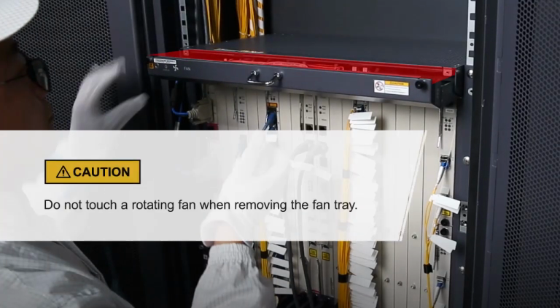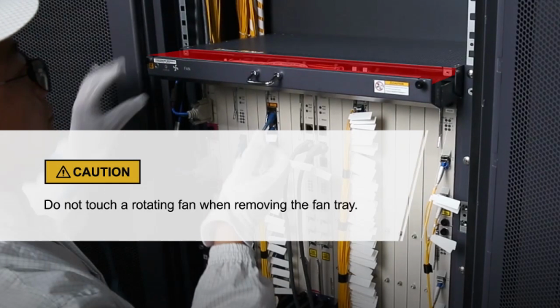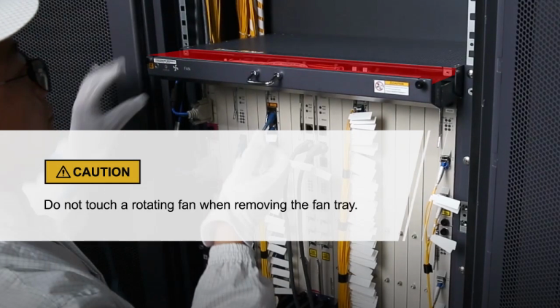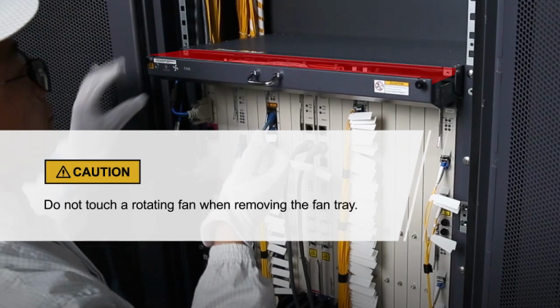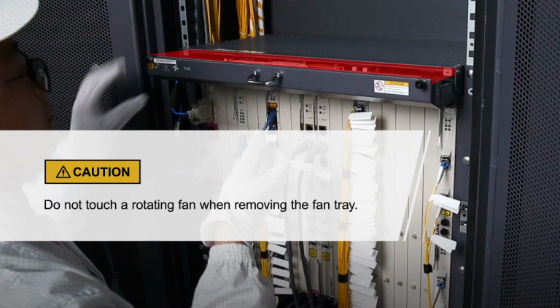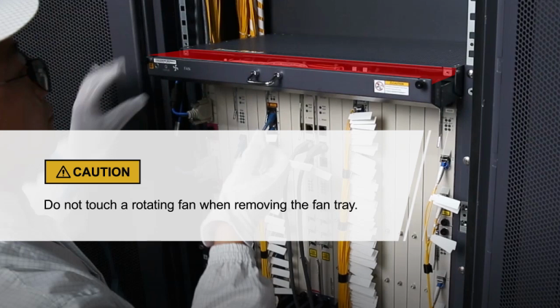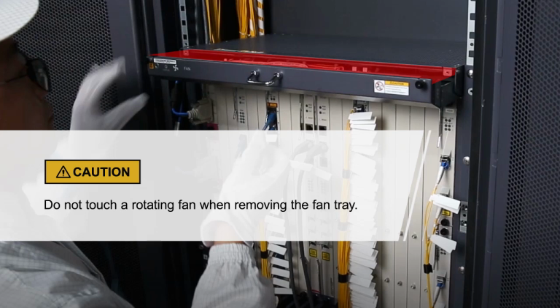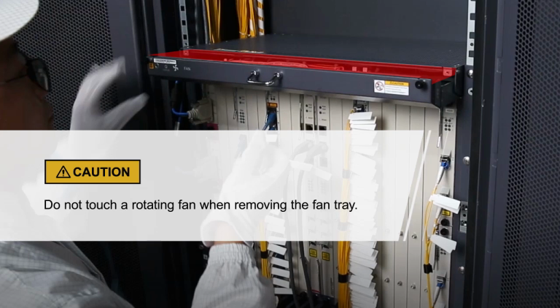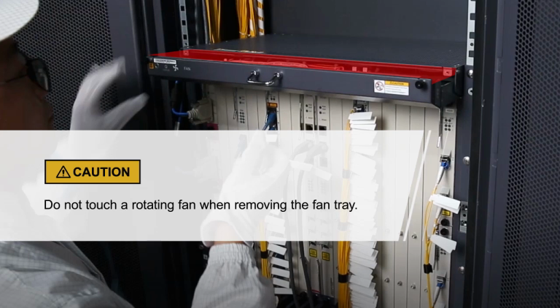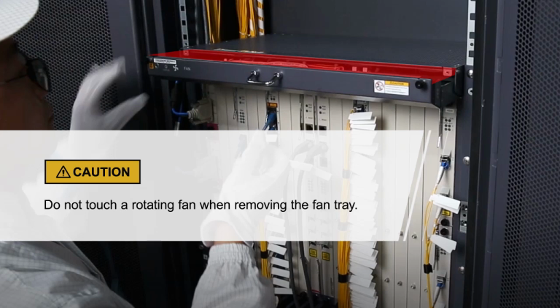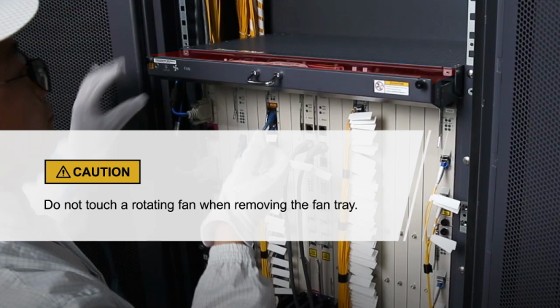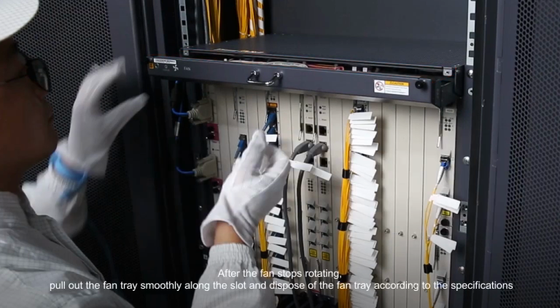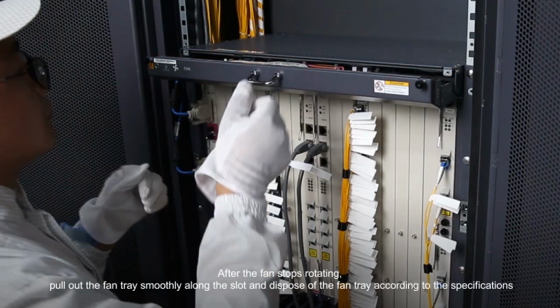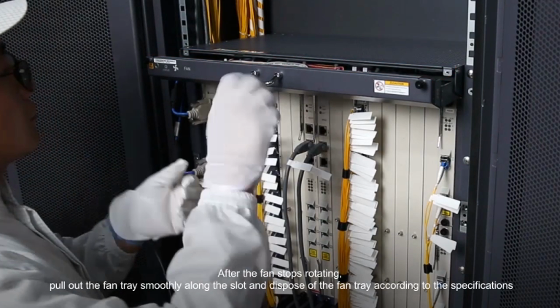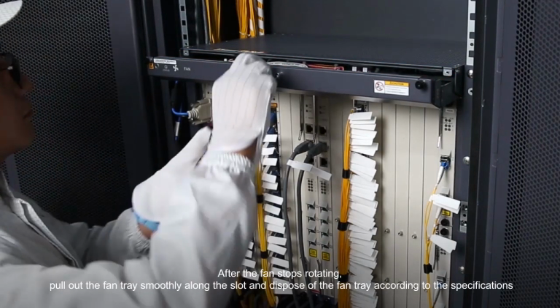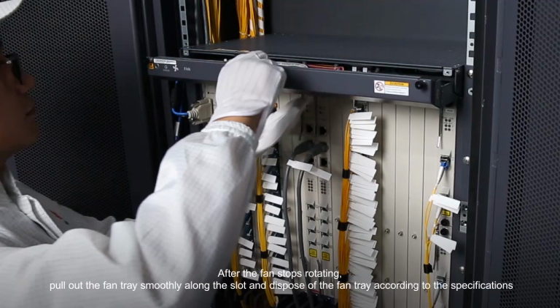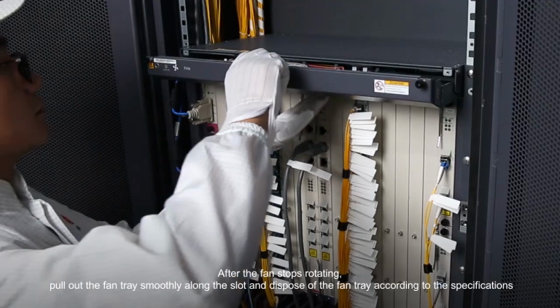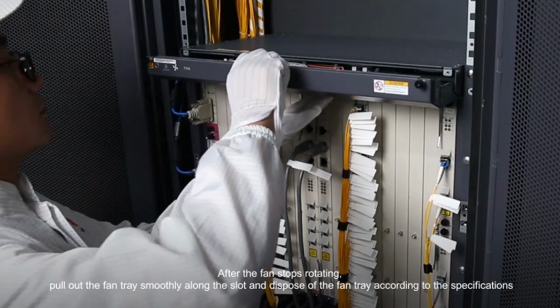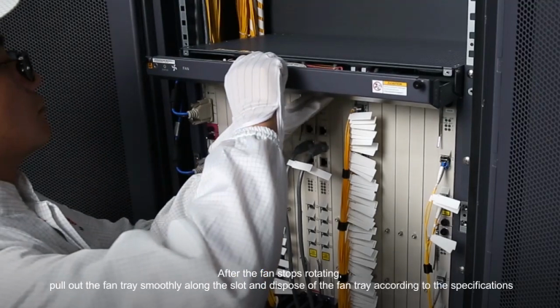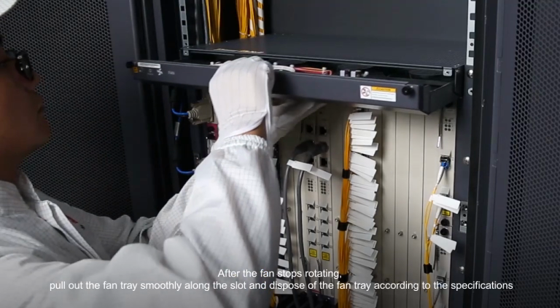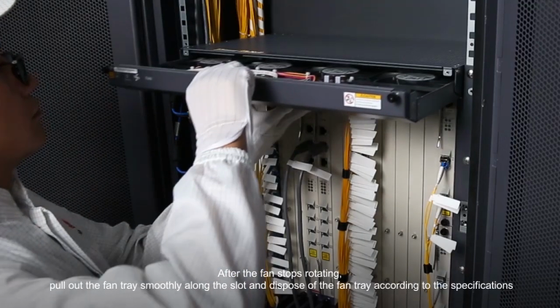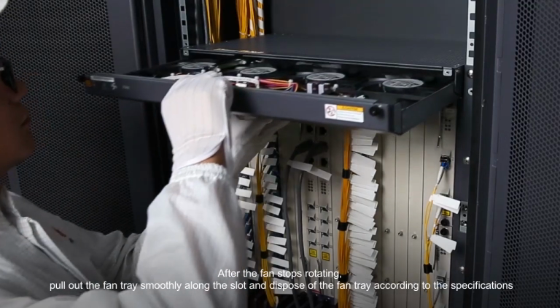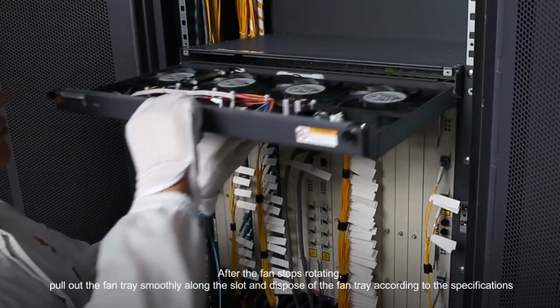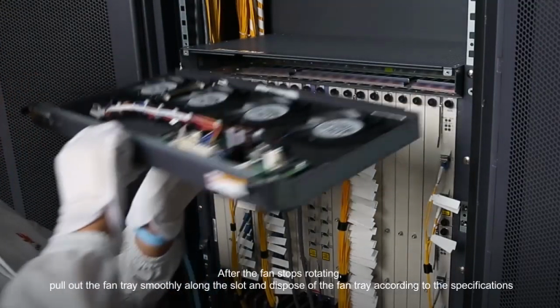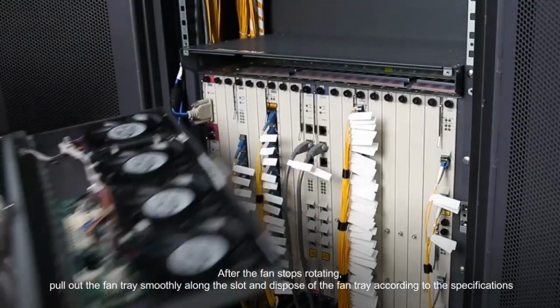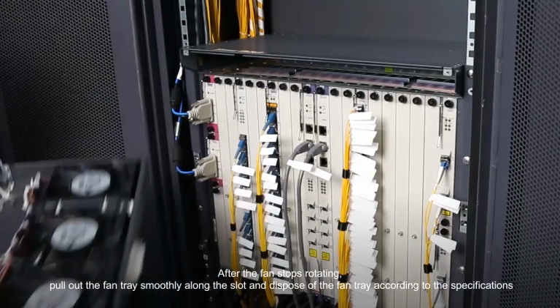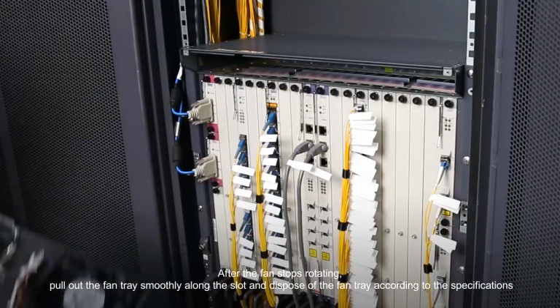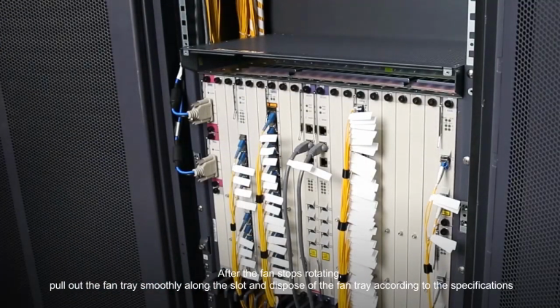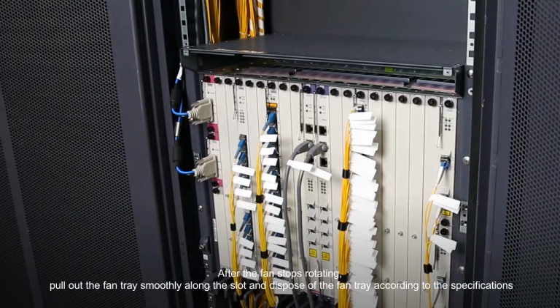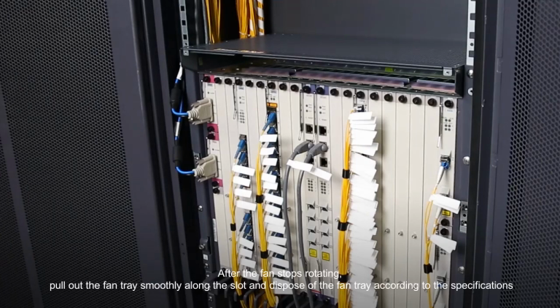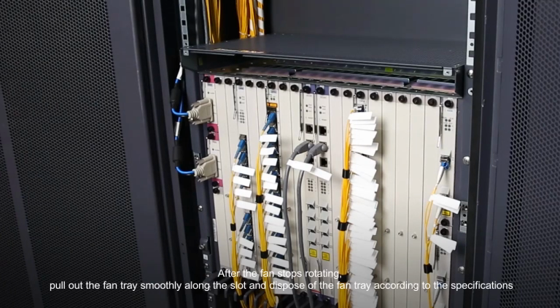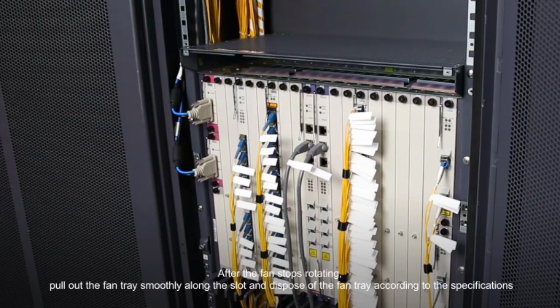Please pay attention to these items. After the fan stops rotating, pull out the fan tray smoothly along the slot and dispose of the fan tray according to the specifications.